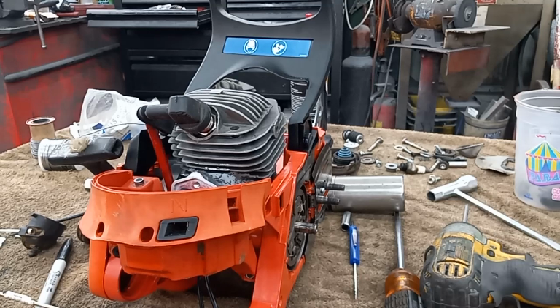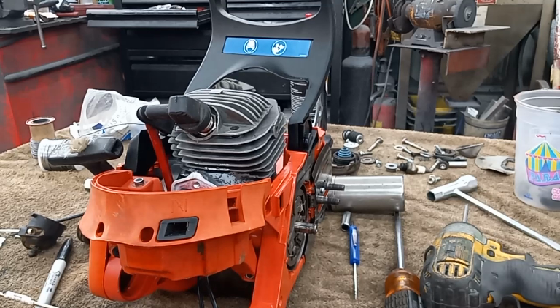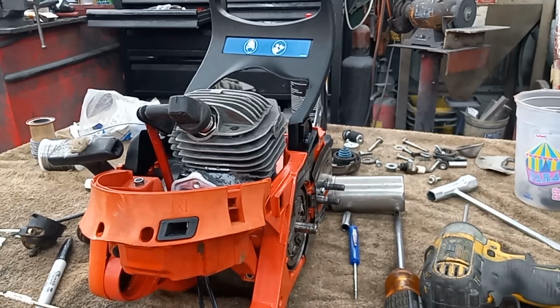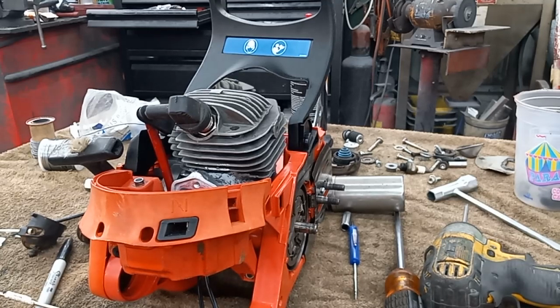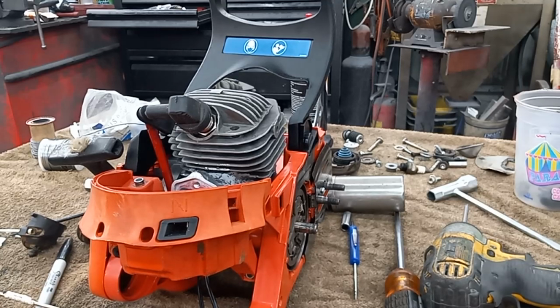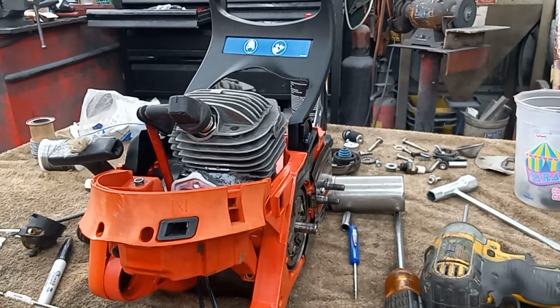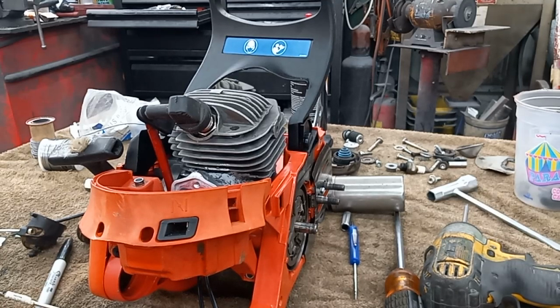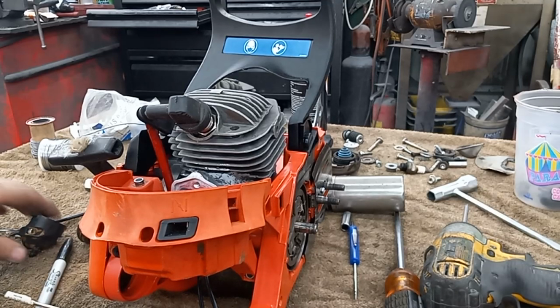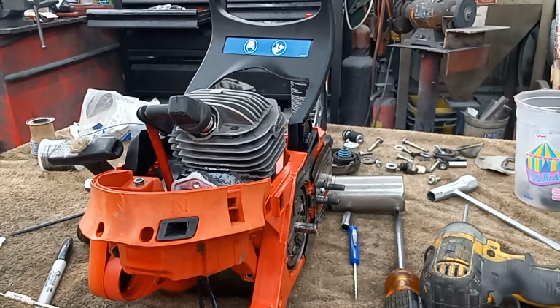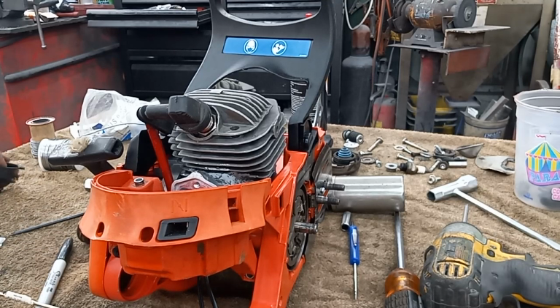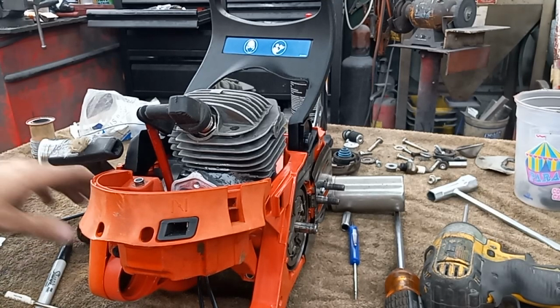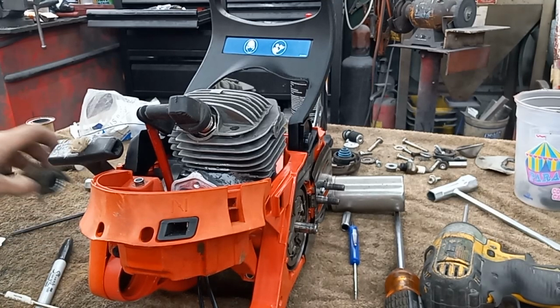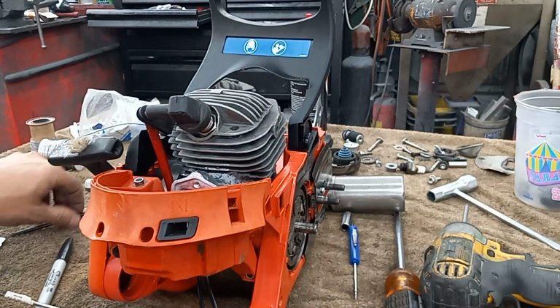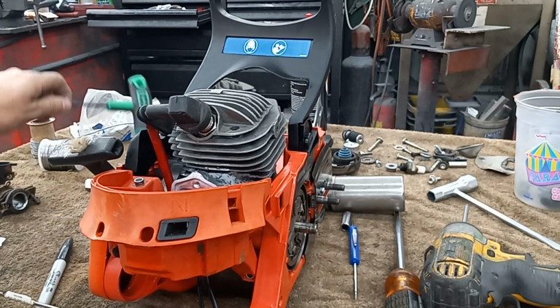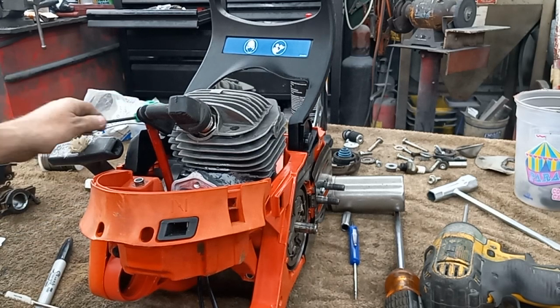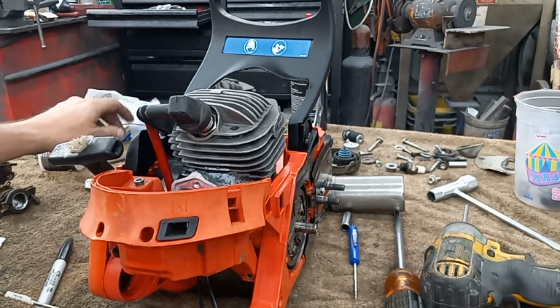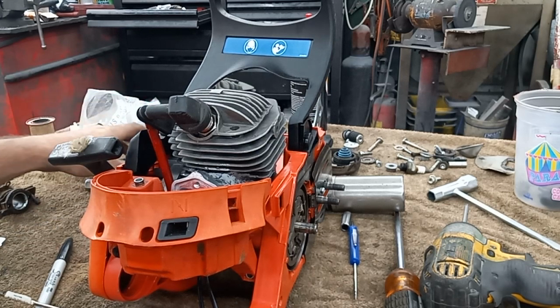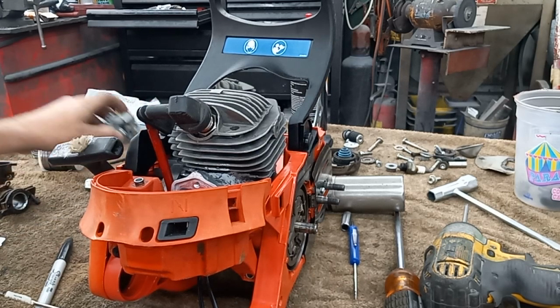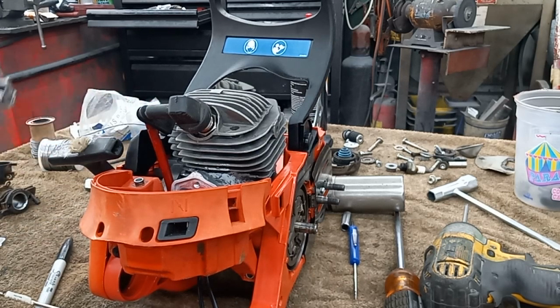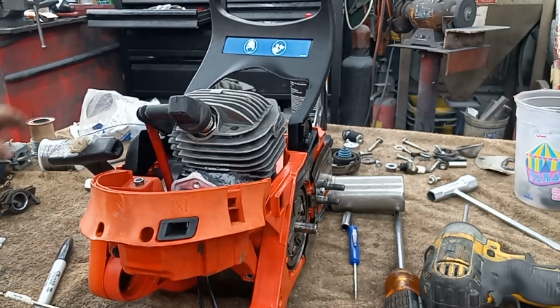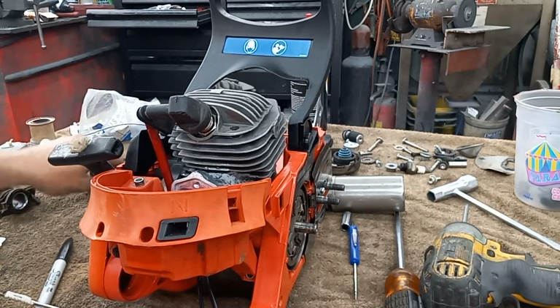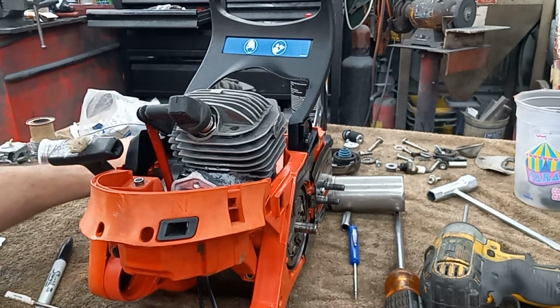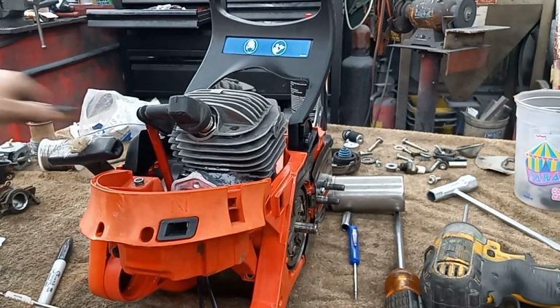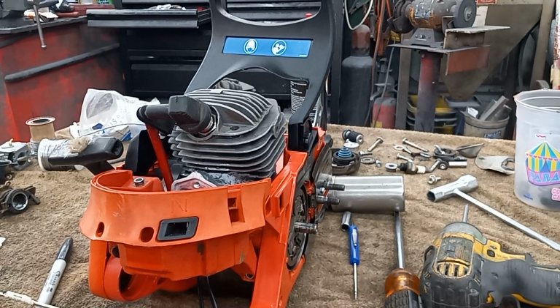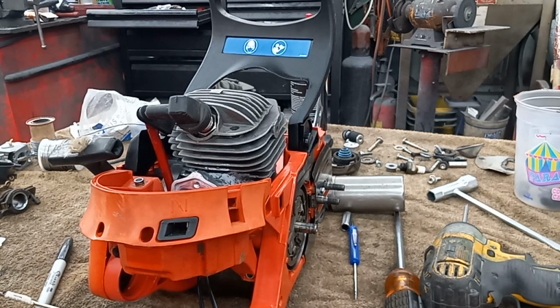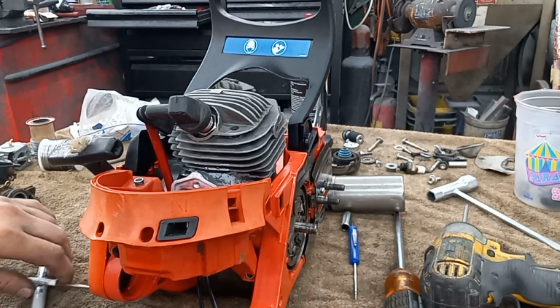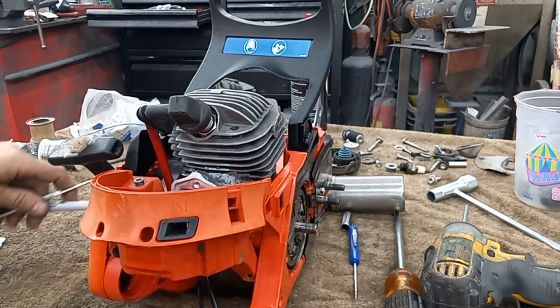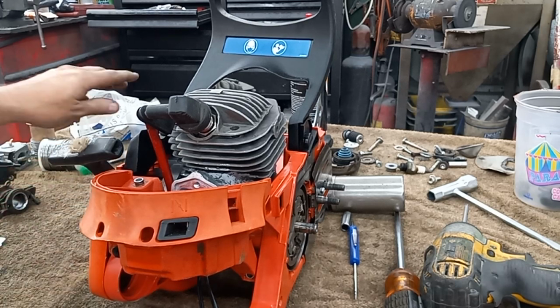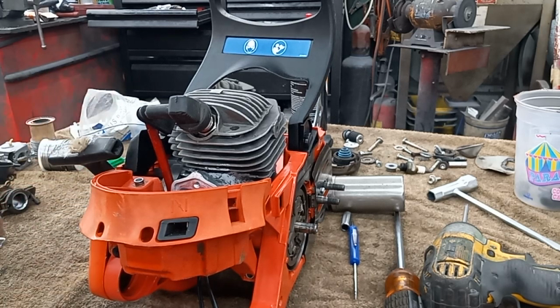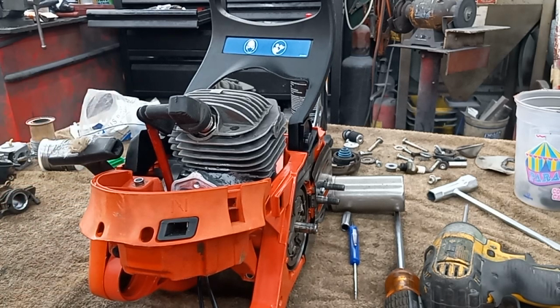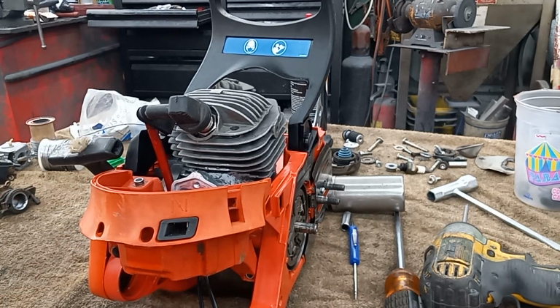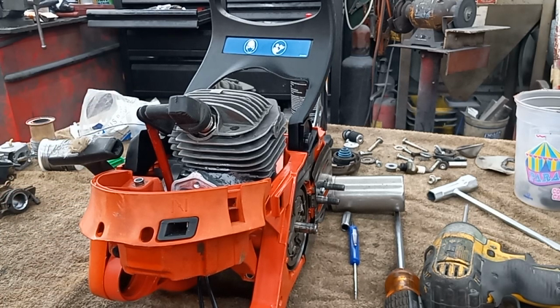Alright guys, this is the stuff that you don't get to see a whole lot of. It's just hours and hours of me farting around with stuff, trying to make things fit on these weird custom builds.